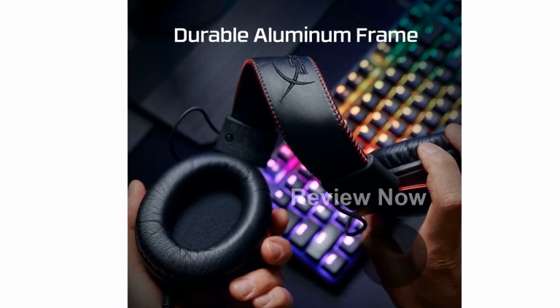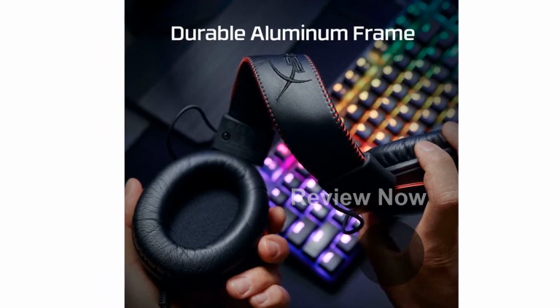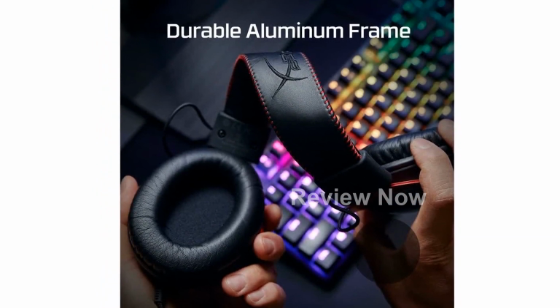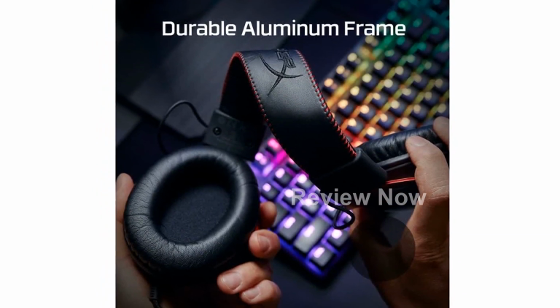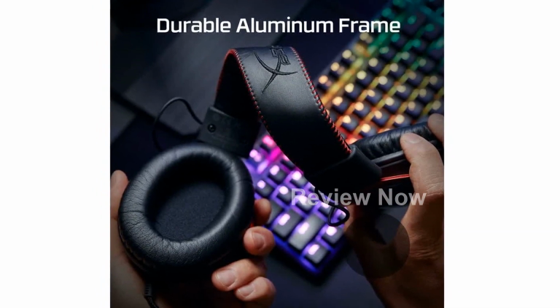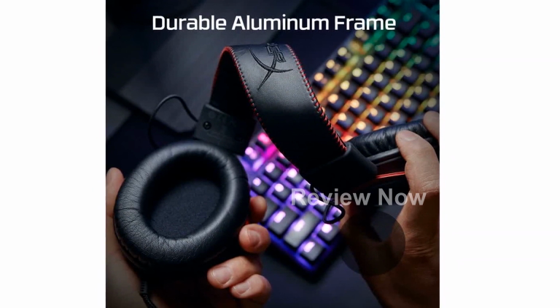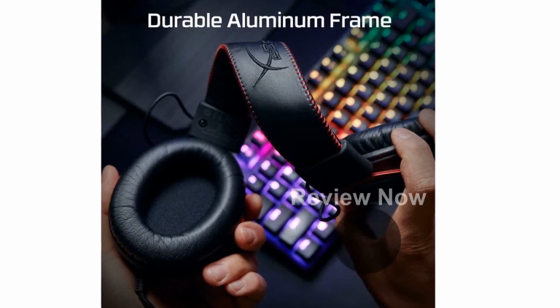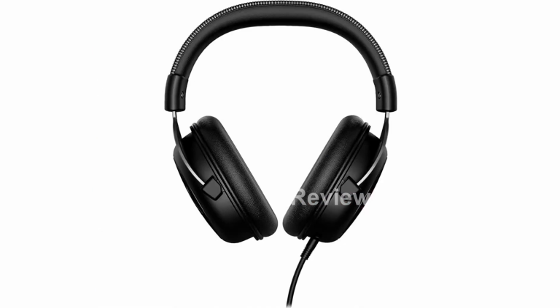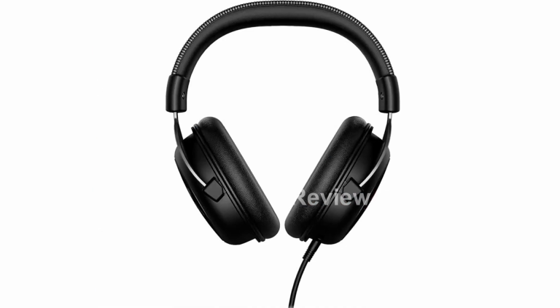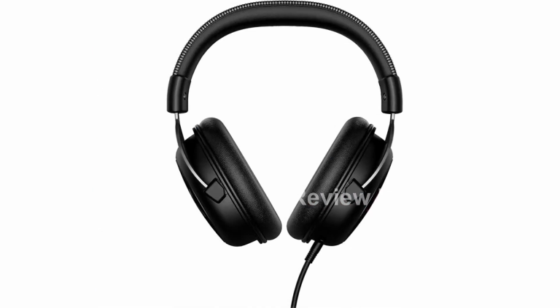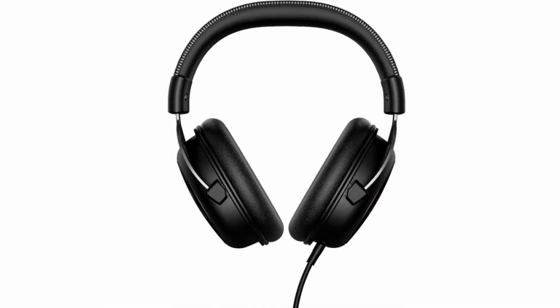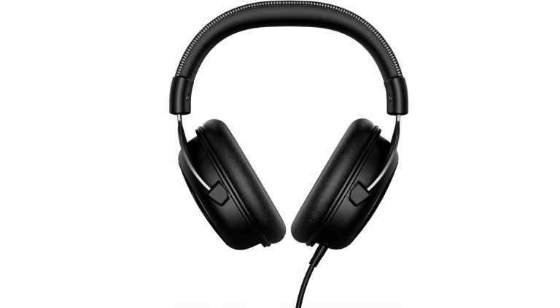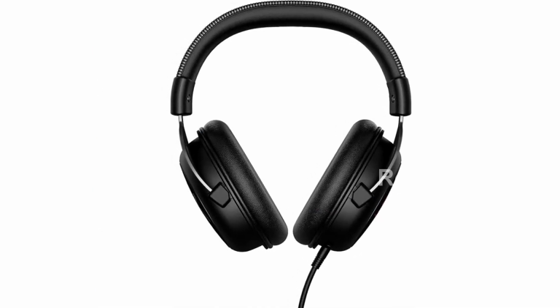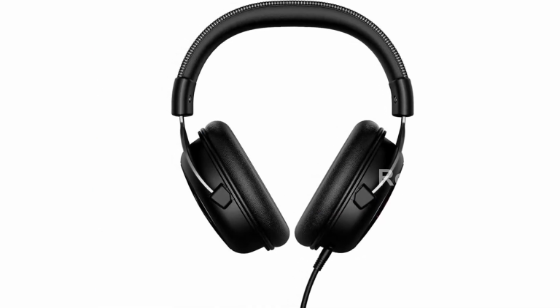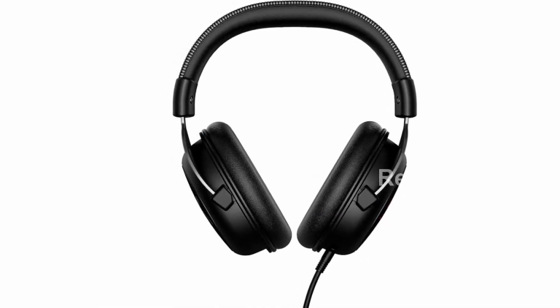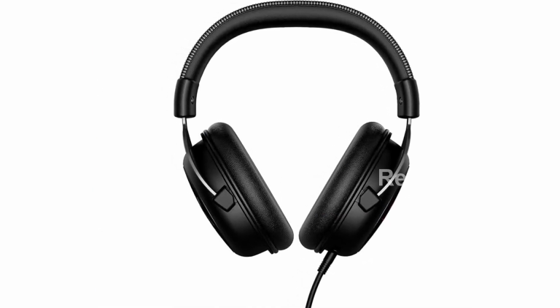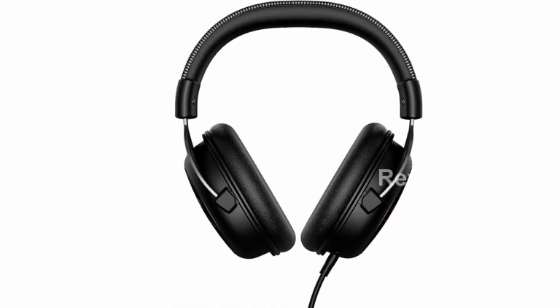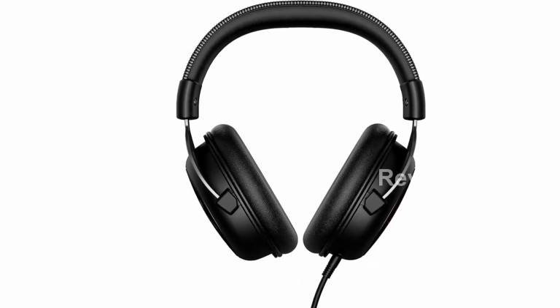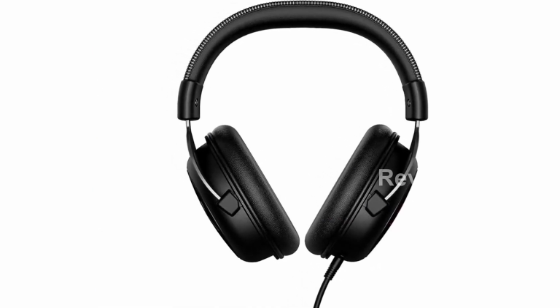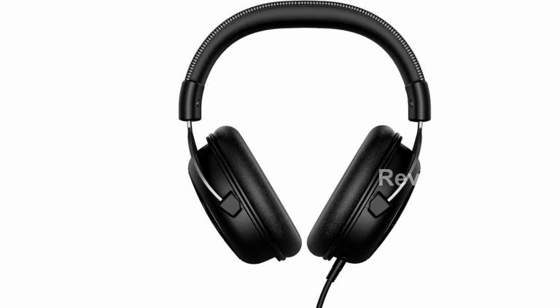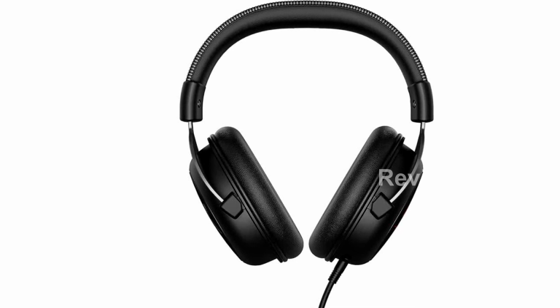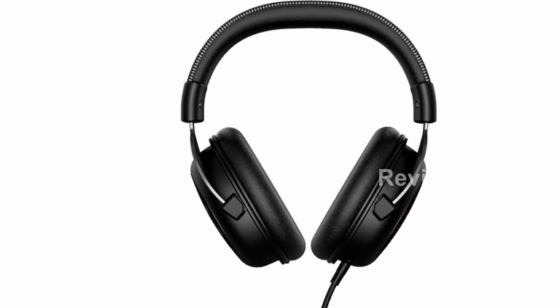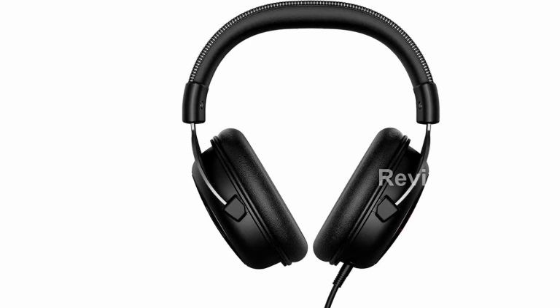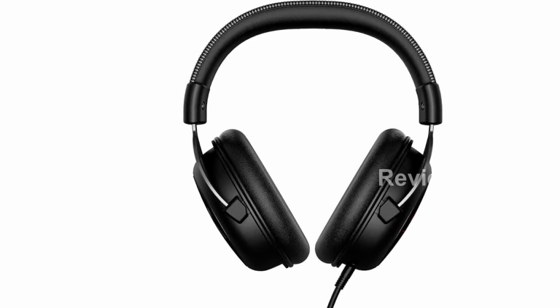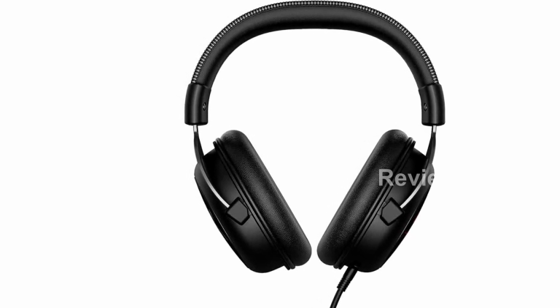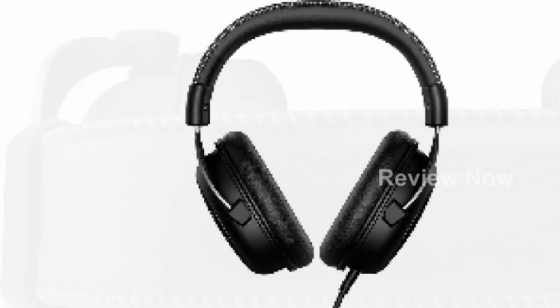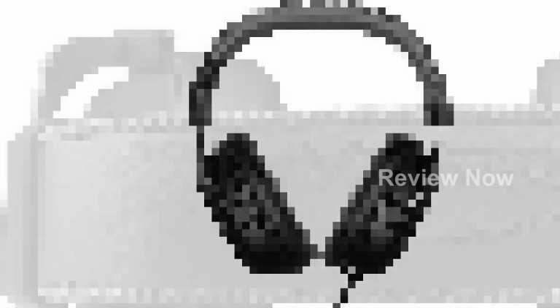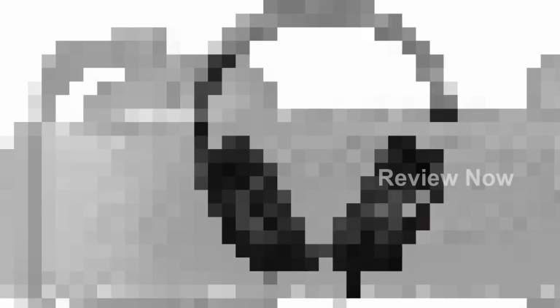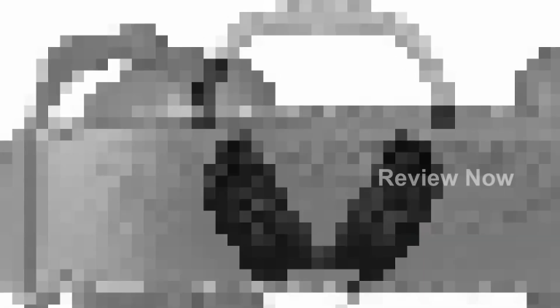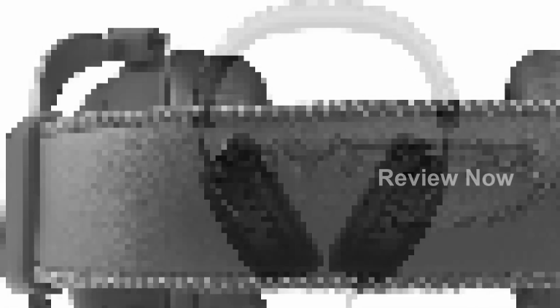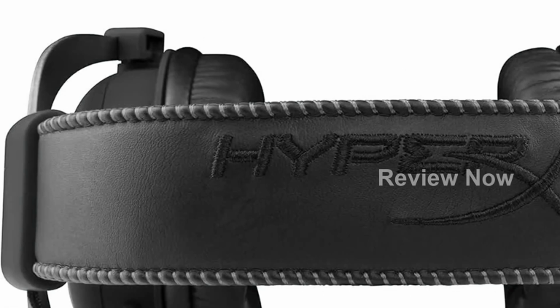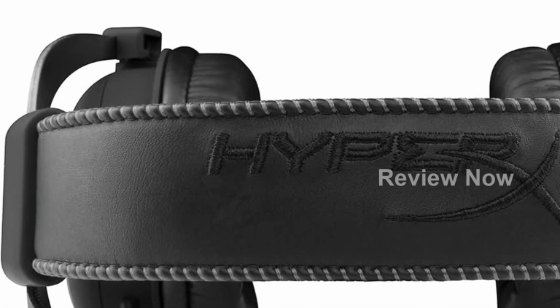First, let's talk about comfort. The HyperX Cloud 2 is equipped with memory foam ear cushions and a padded leatherette headband, ensuring exceptional comfort even during long gaming sessions.